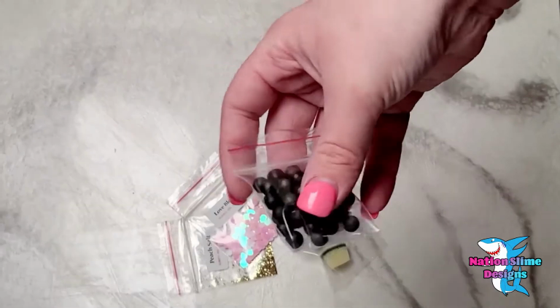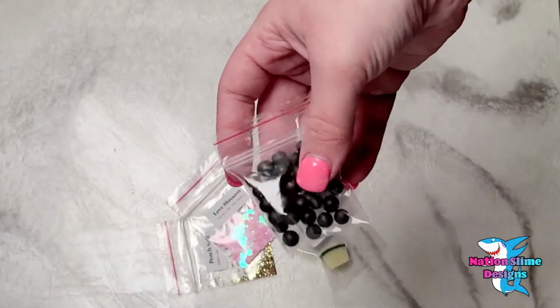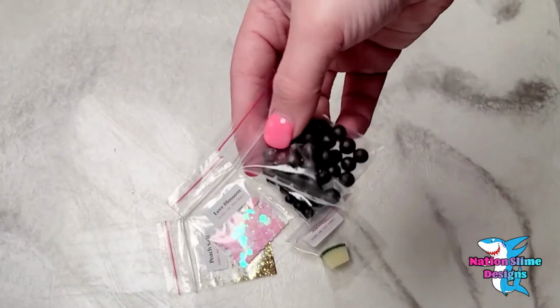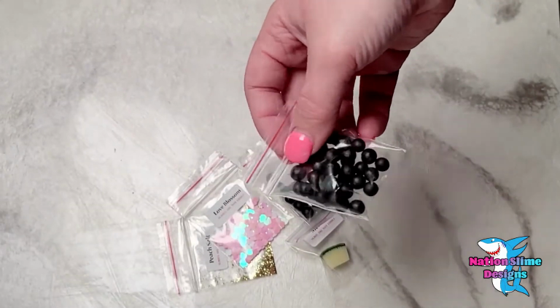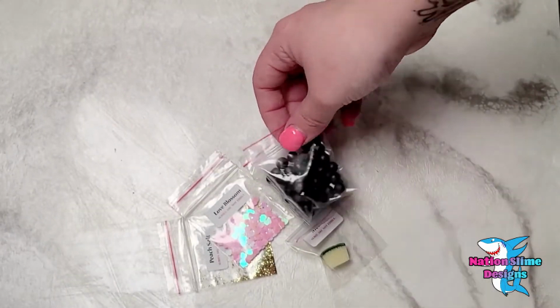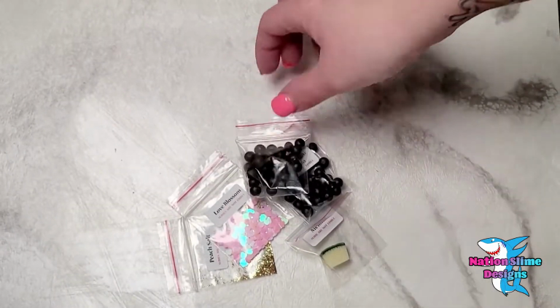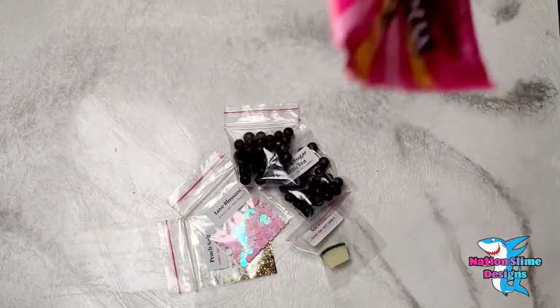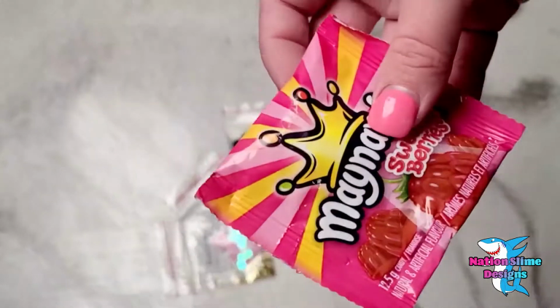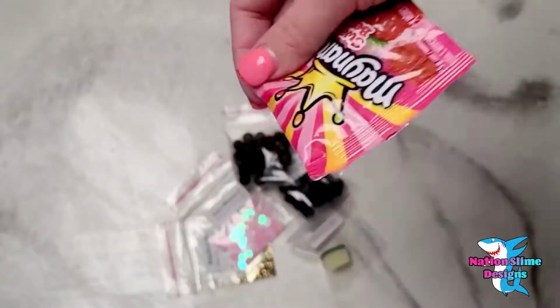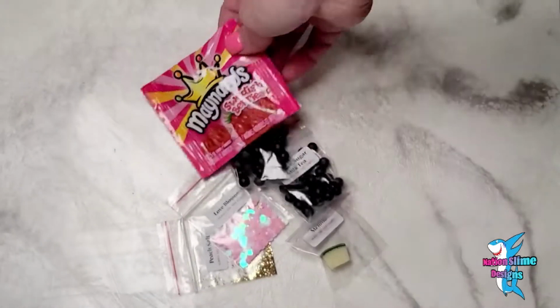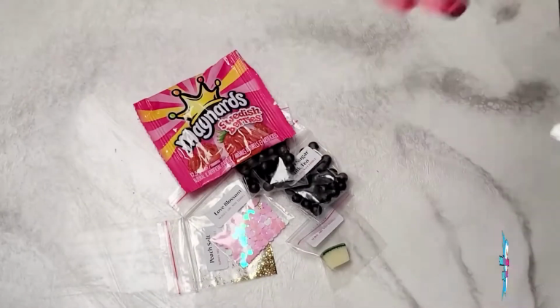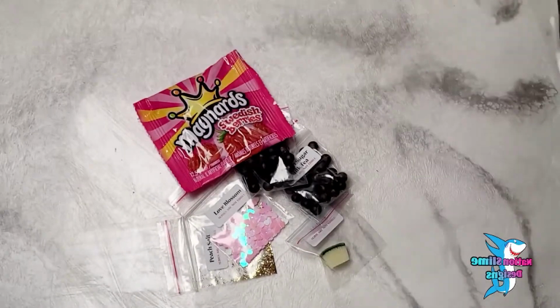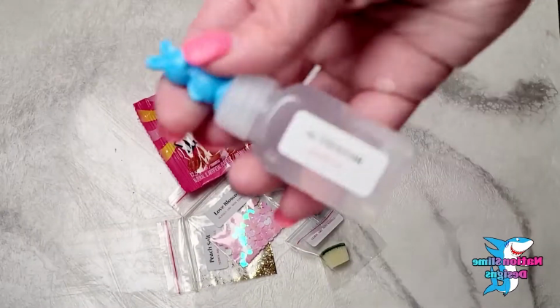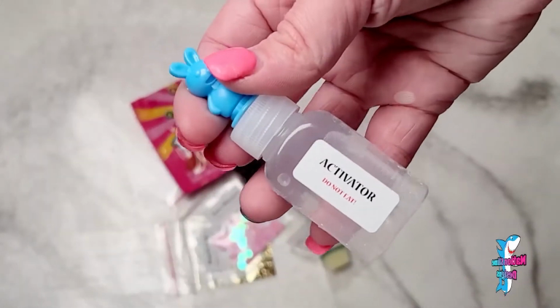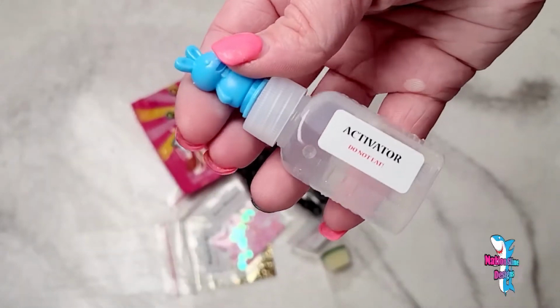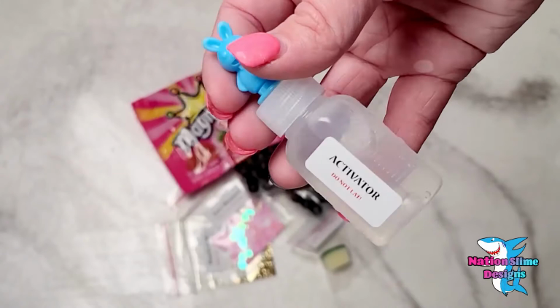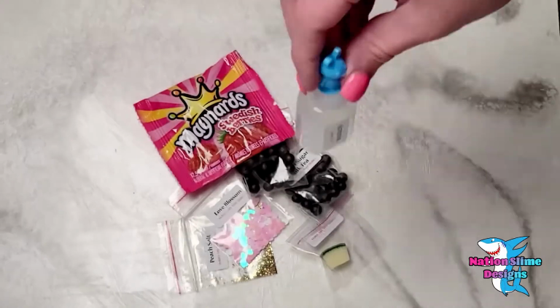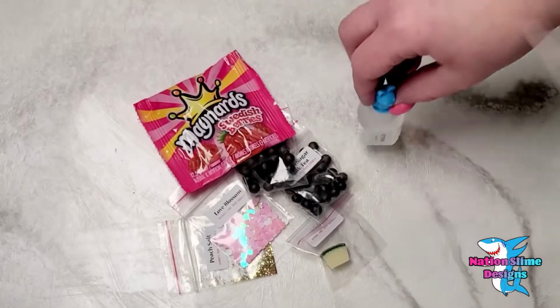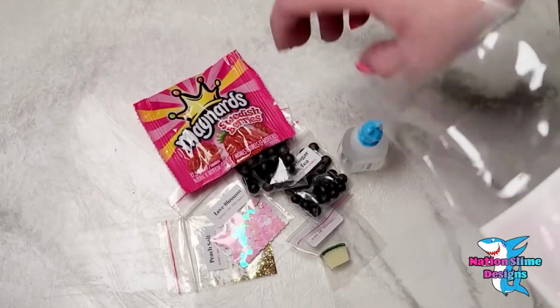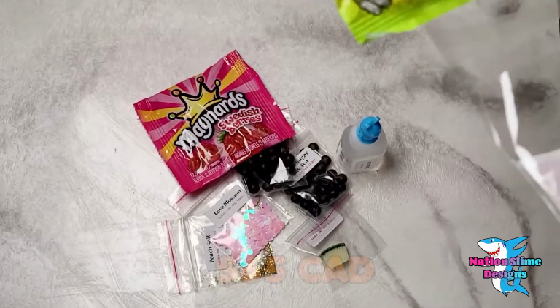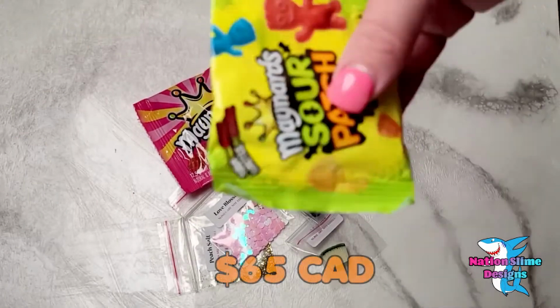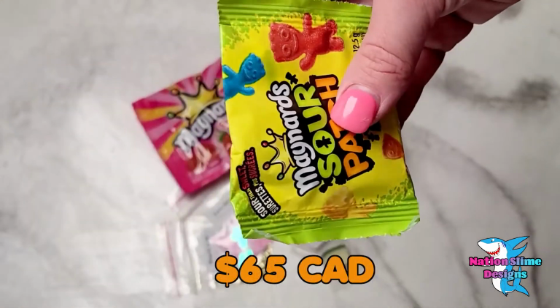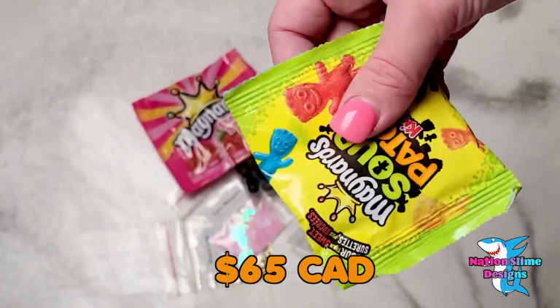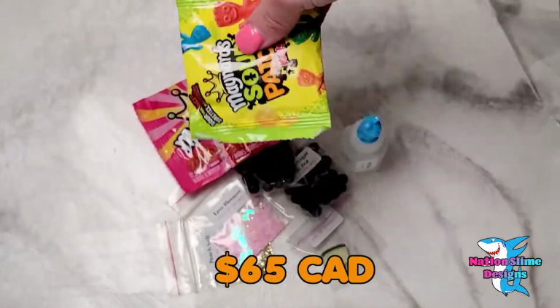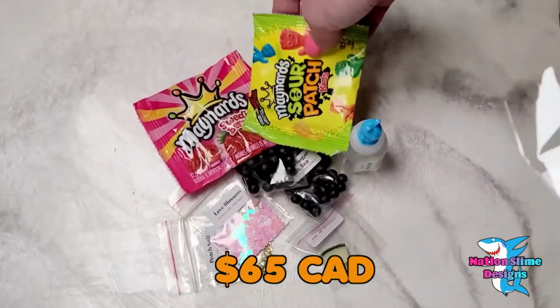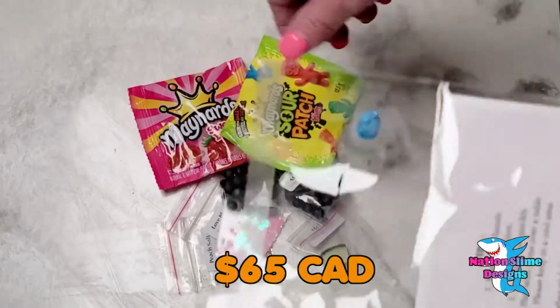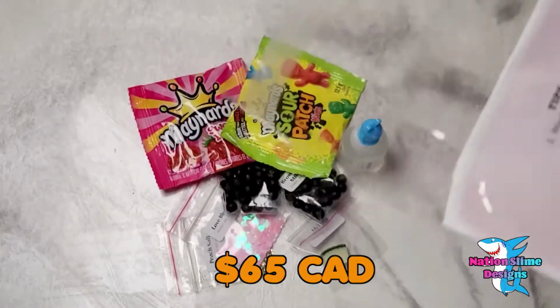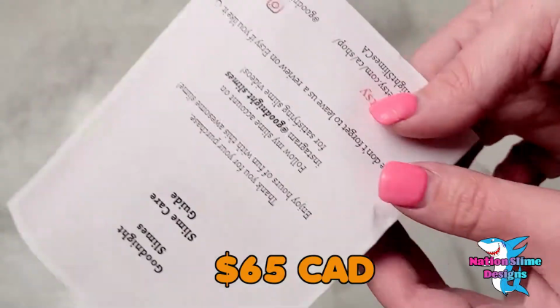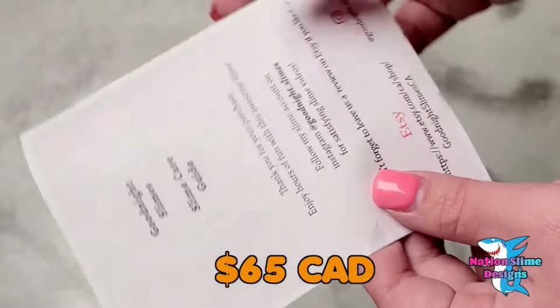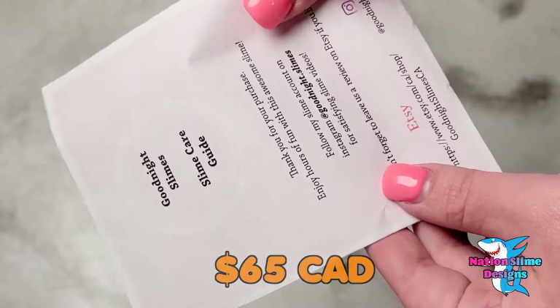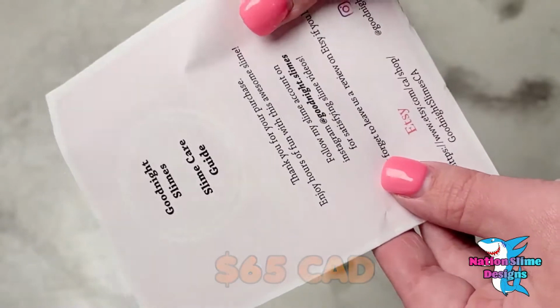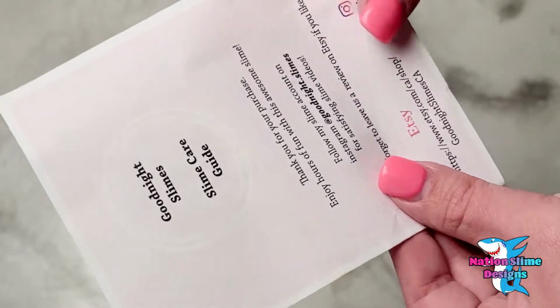They ended up giving me a free 4-ounce slime, which was very kind of them. The cost of the package with shipping was $65. I will be giving a price per ounce on each of these slimes.